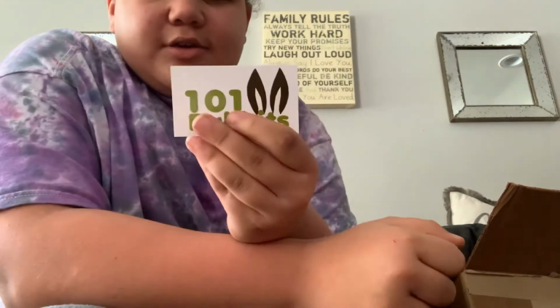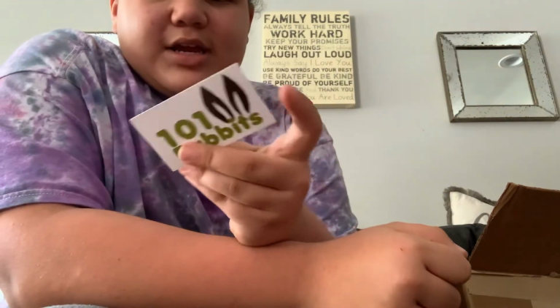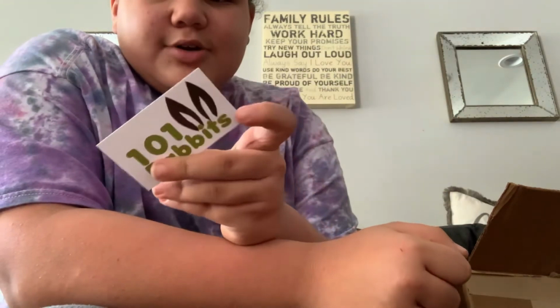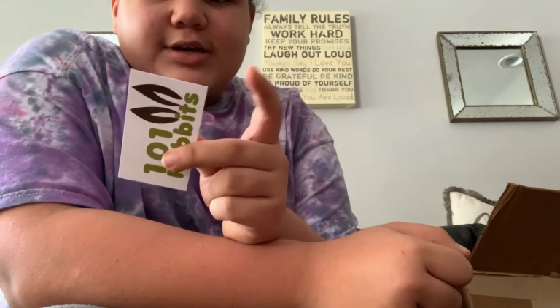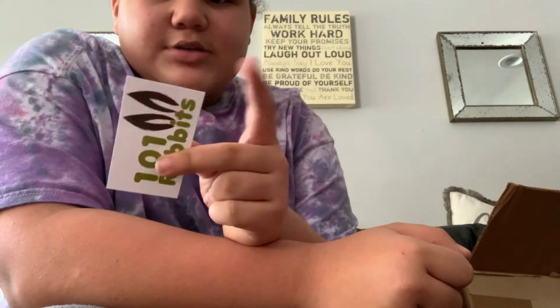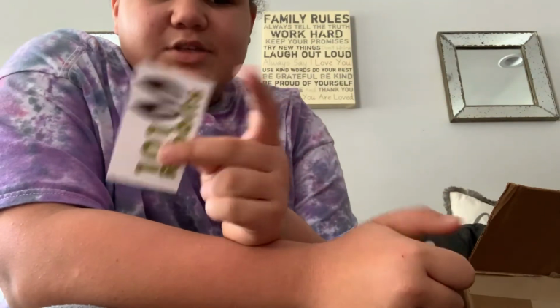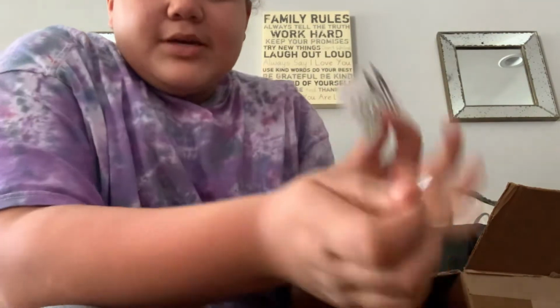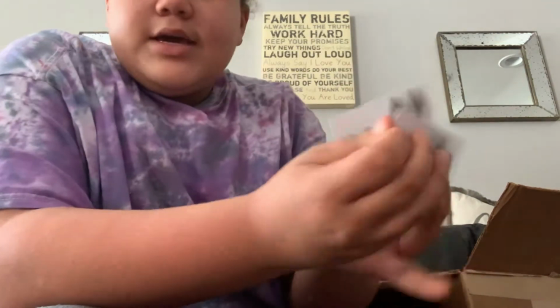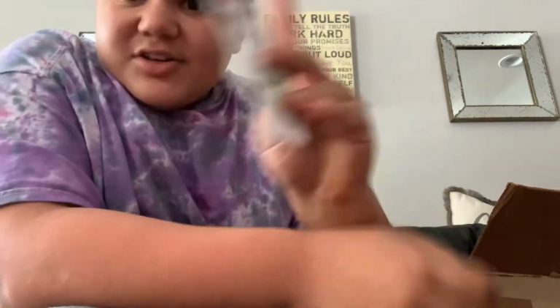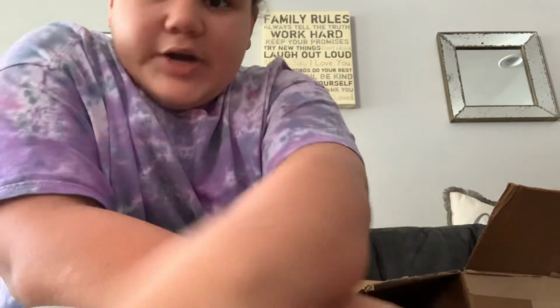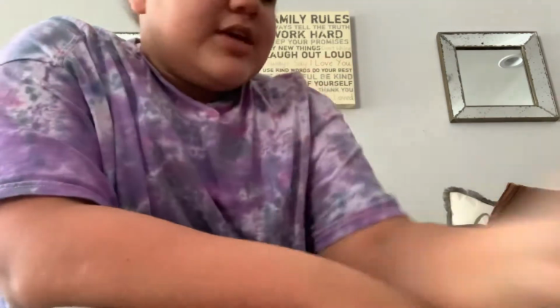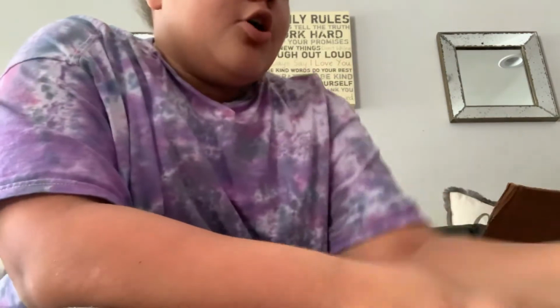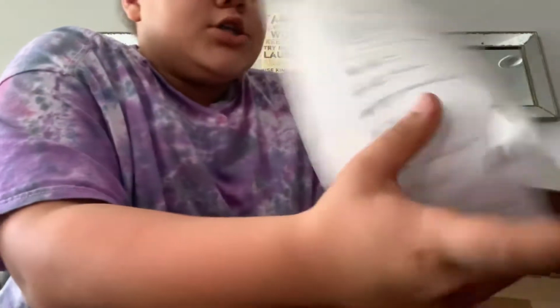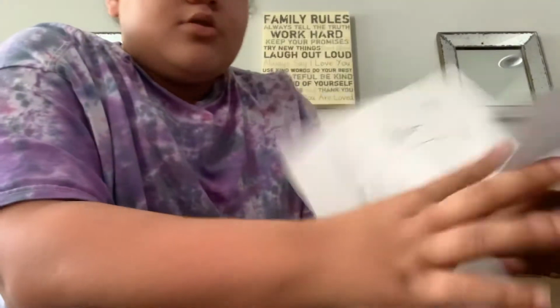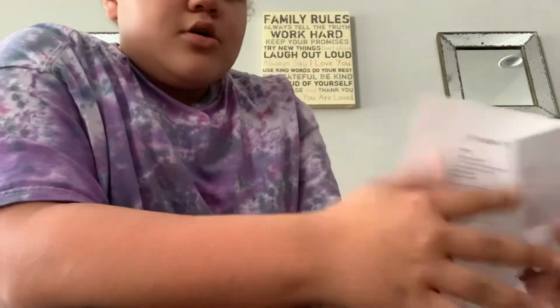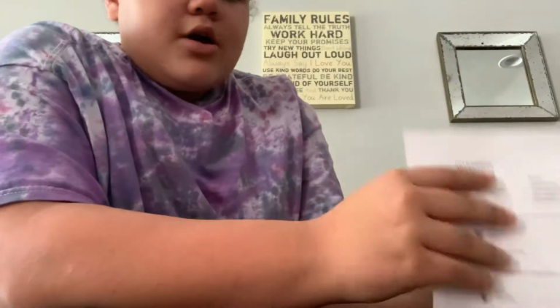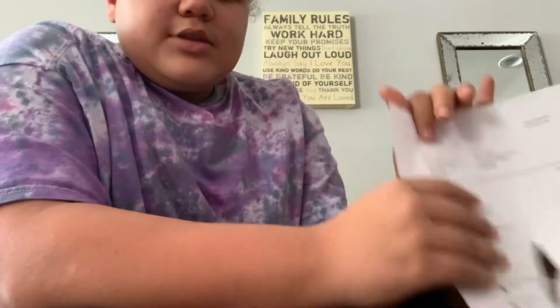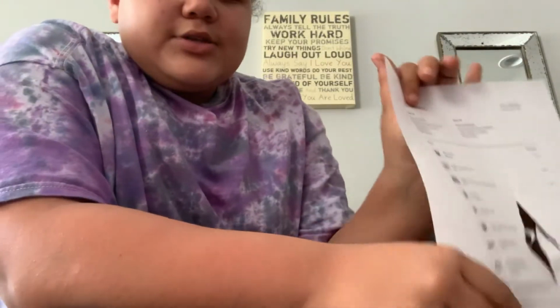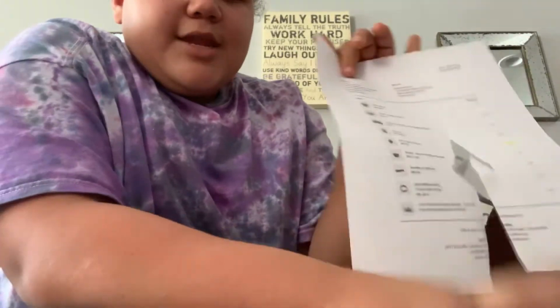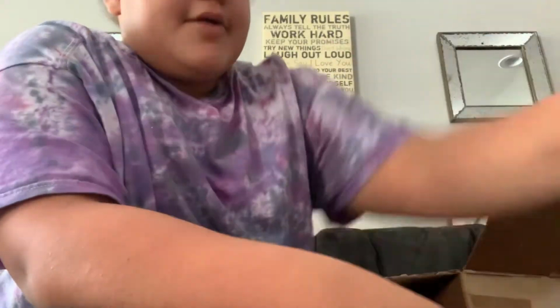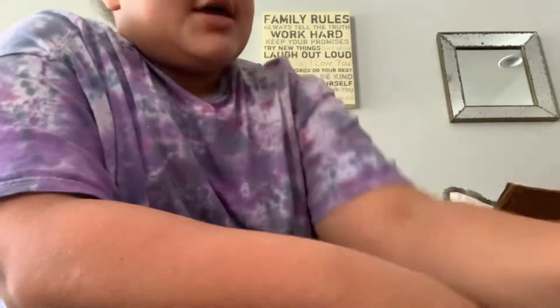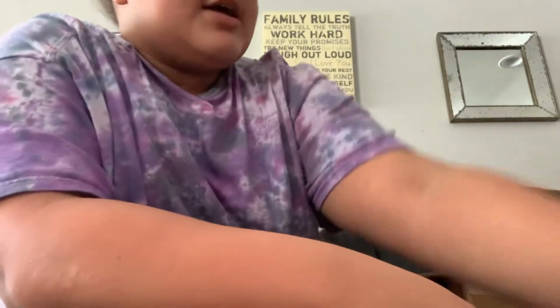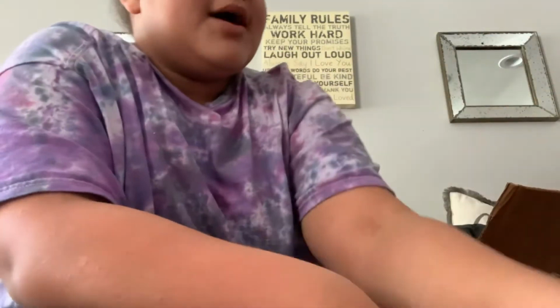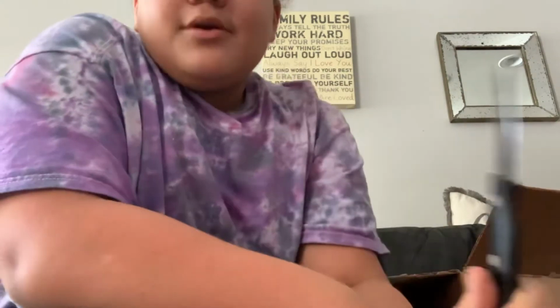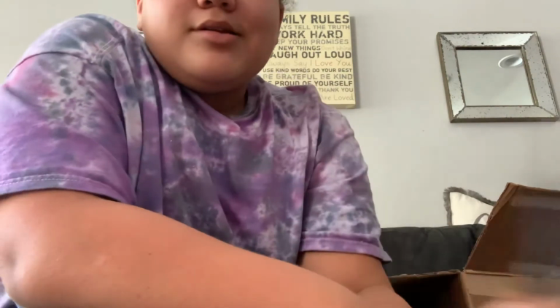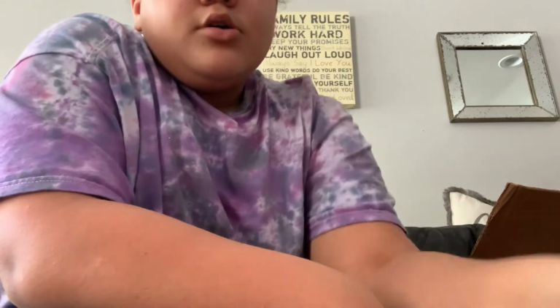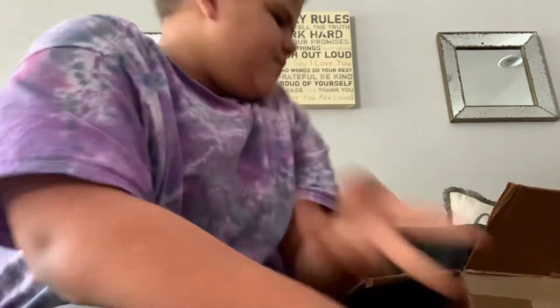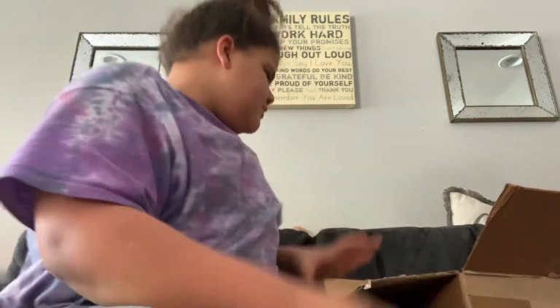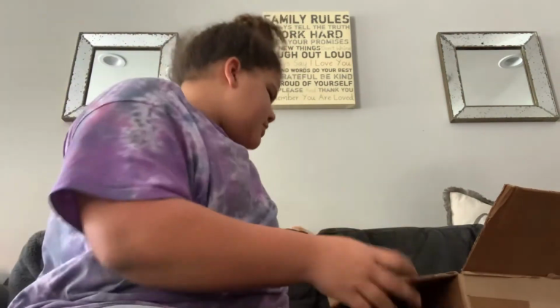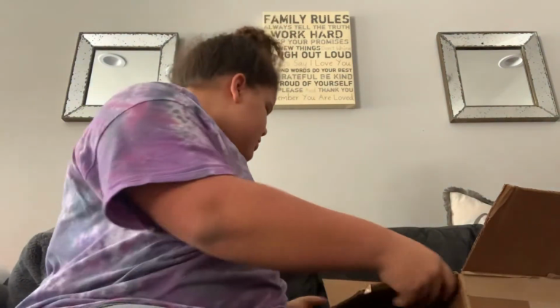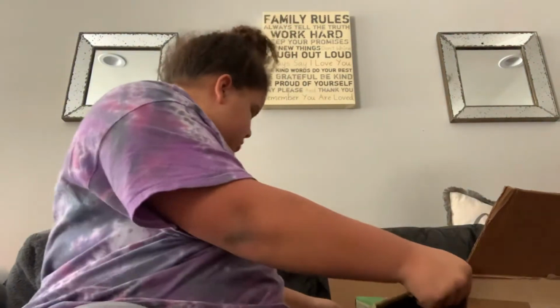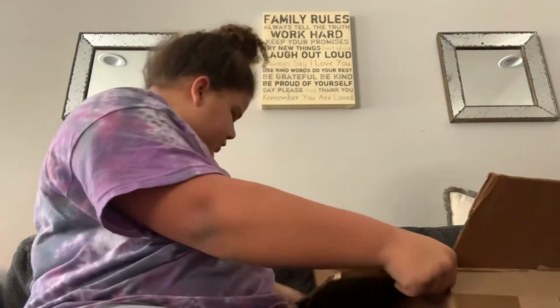And this is from today's order — thank you. Also, it comes with a little slip that I ripped because I cut the box open. But yeah, amazing packaging.